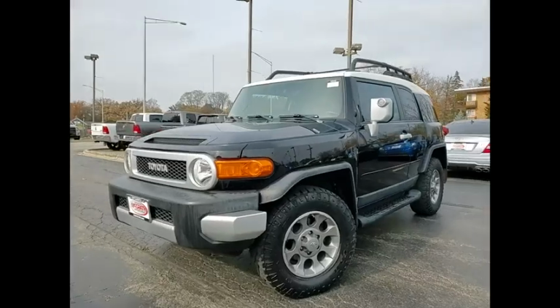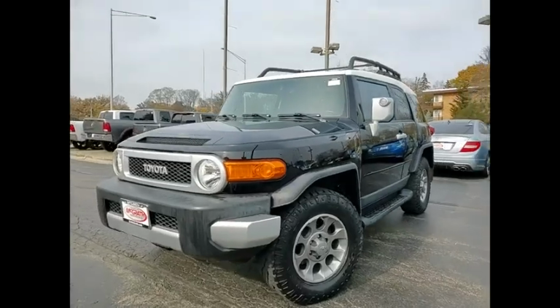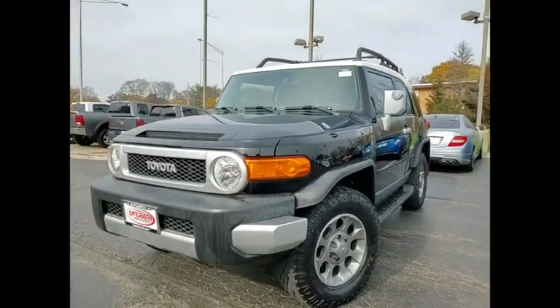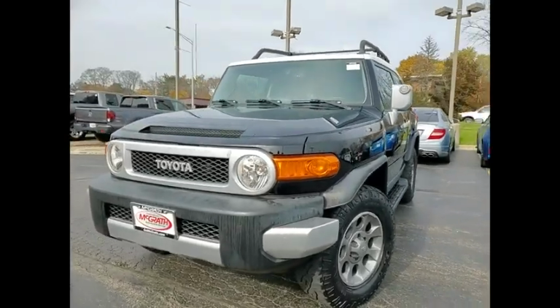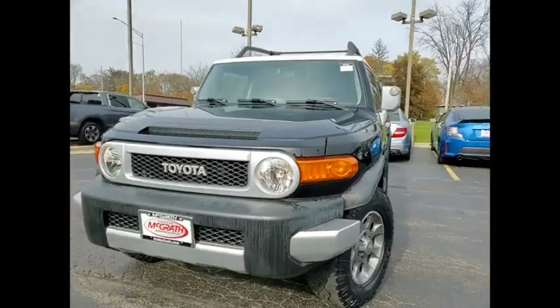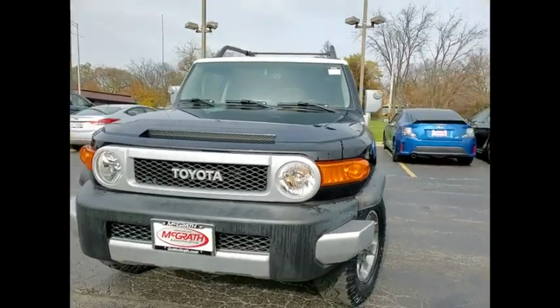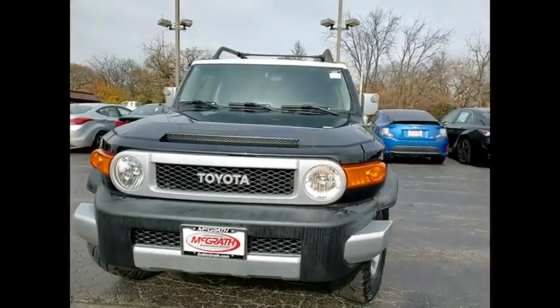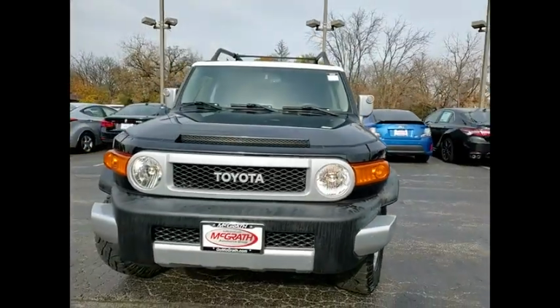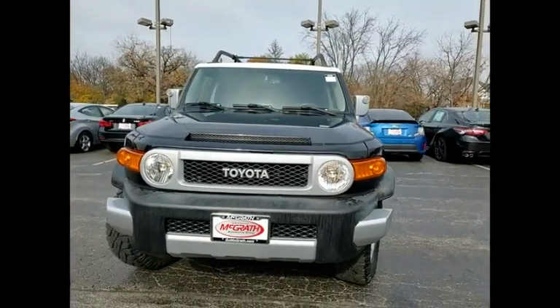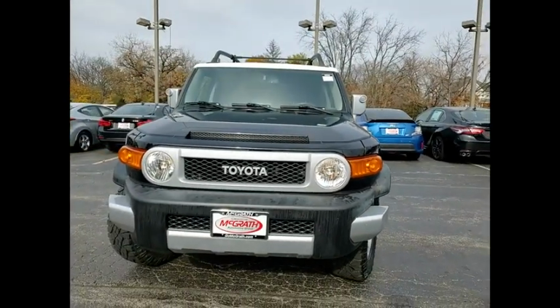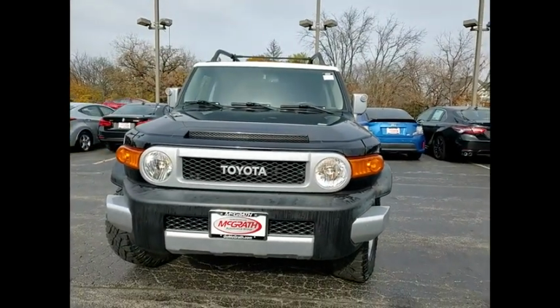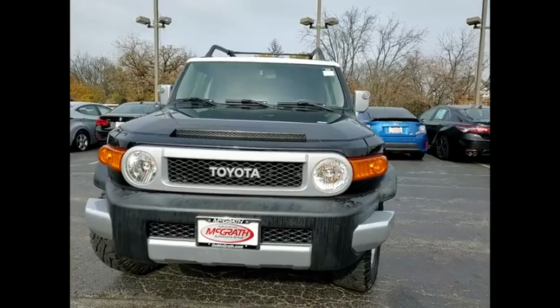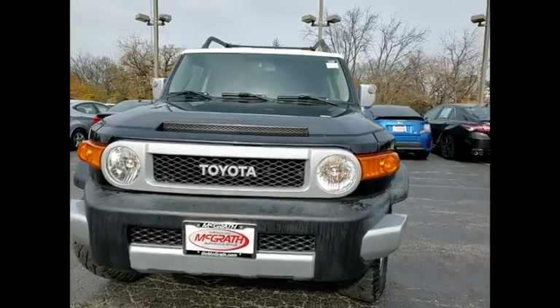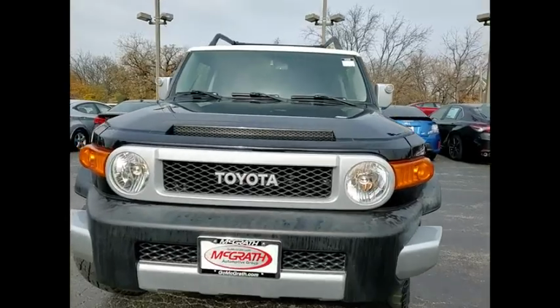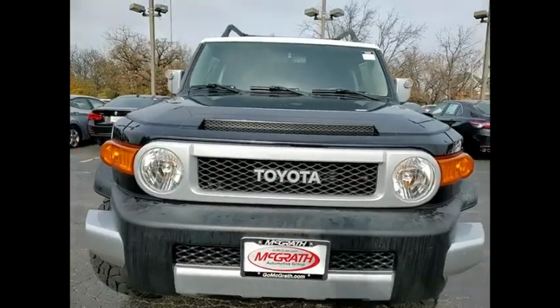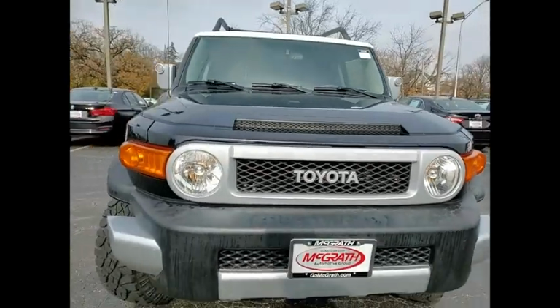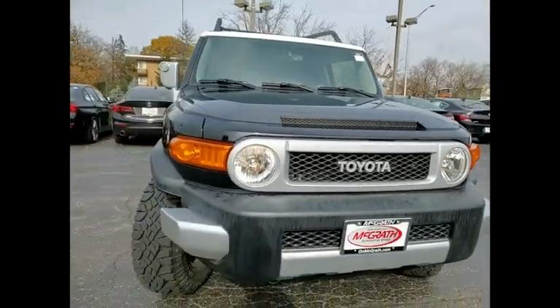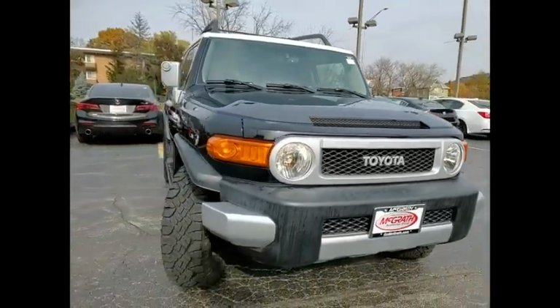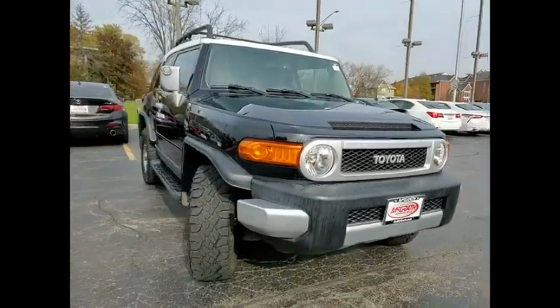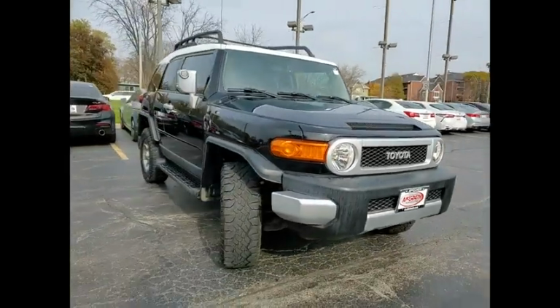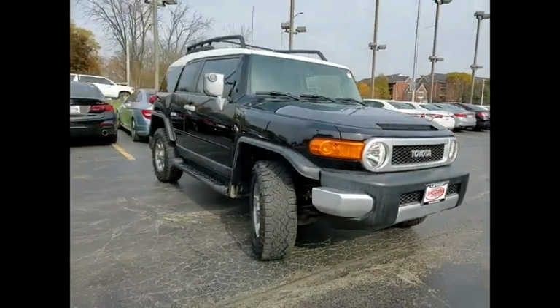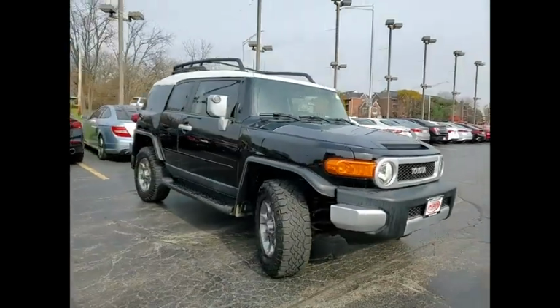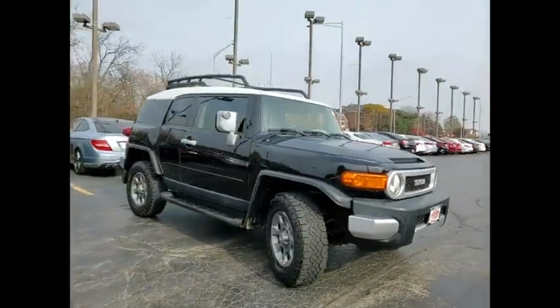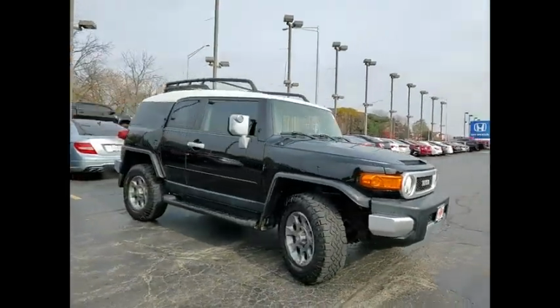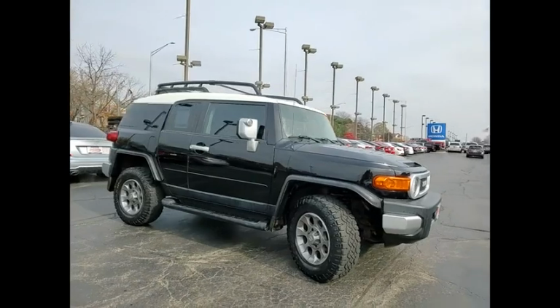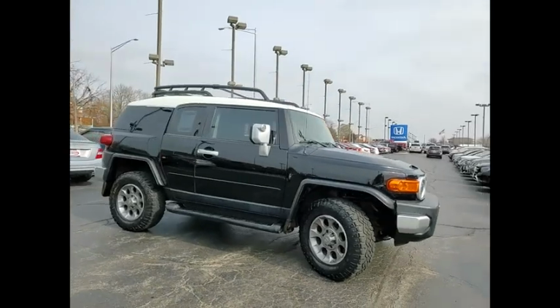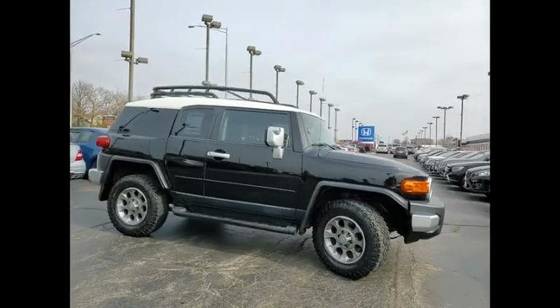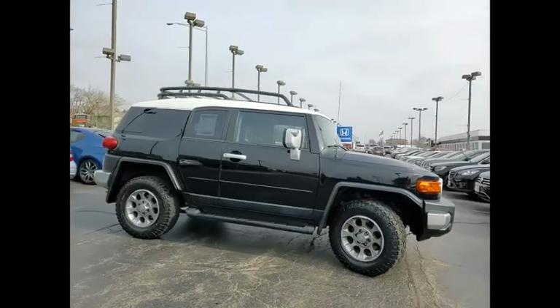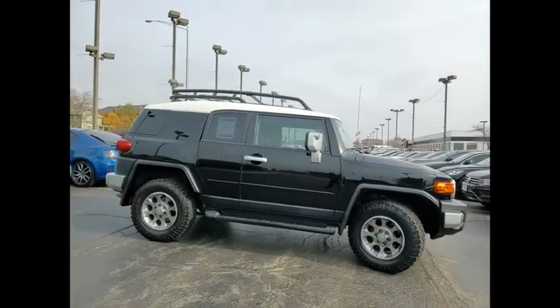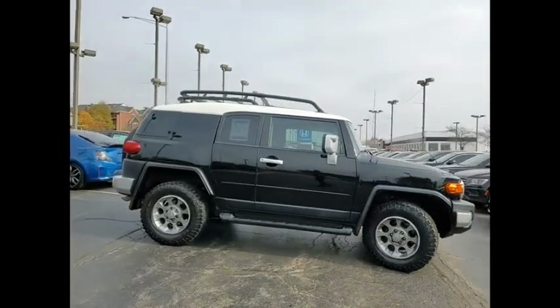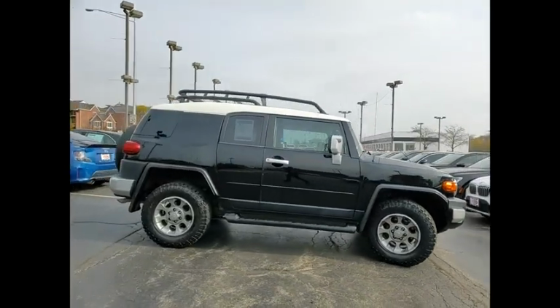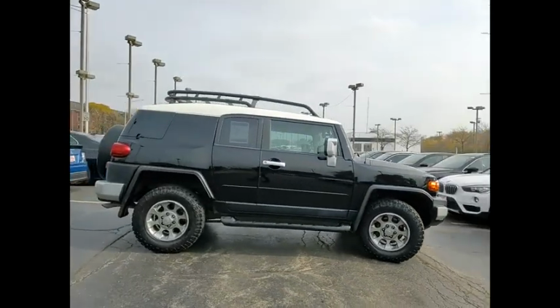Looking for the right vehicle? Check out the 2012 Toyota FJ Cruiser. It's rugged and sleek, and stylish in an unimposing way. This vehicle has less than 80,000 miles.